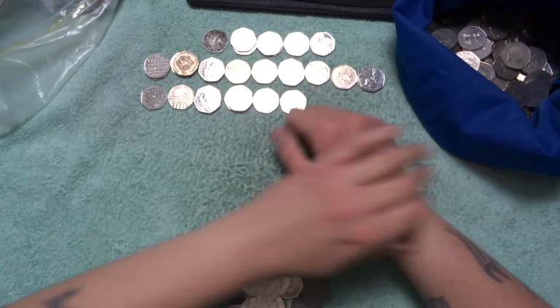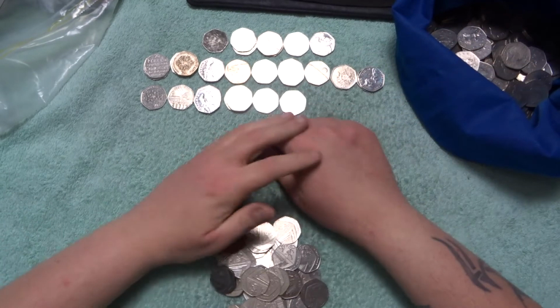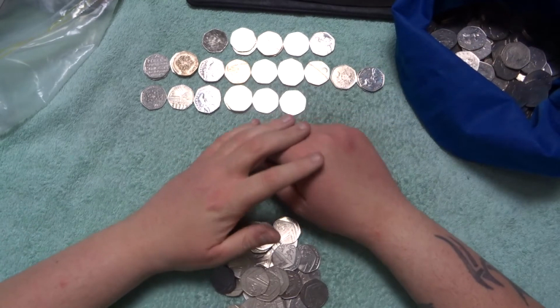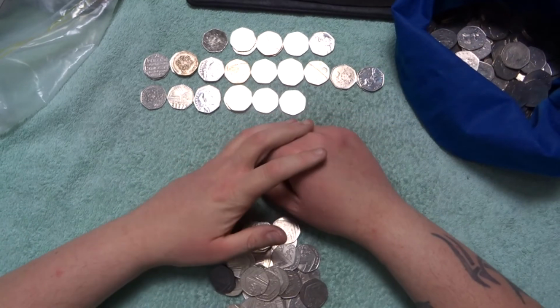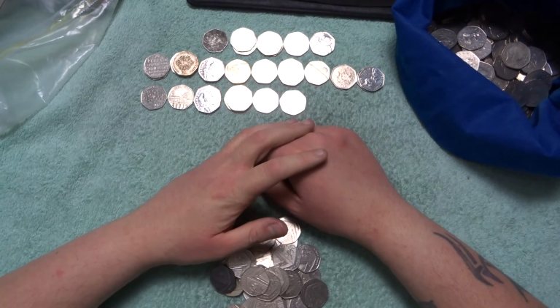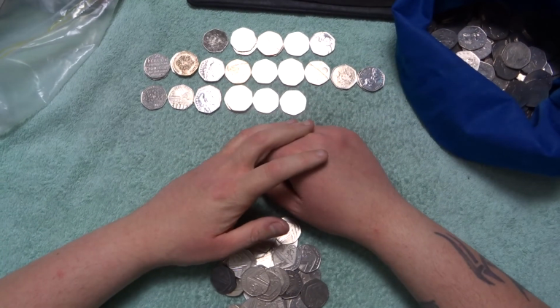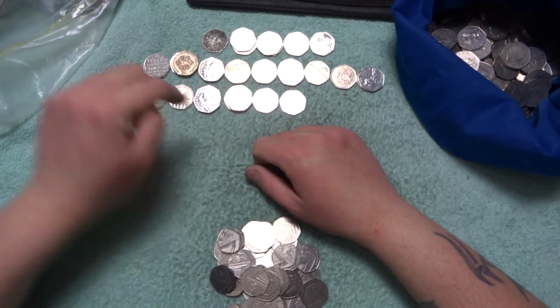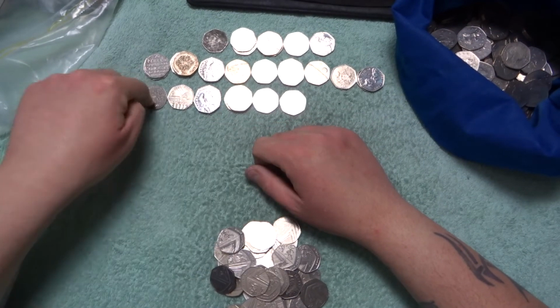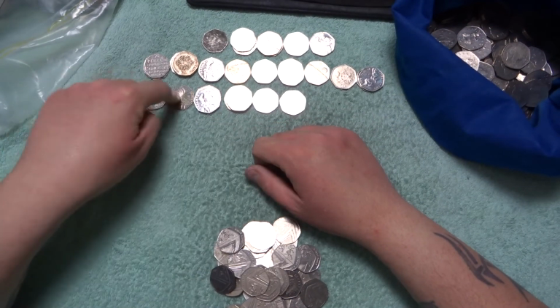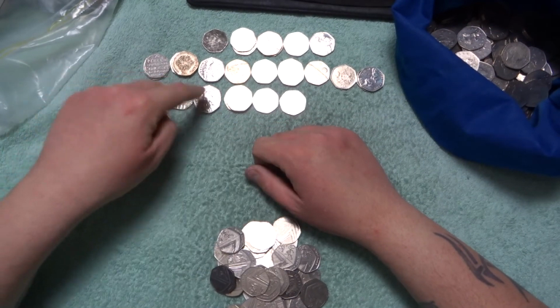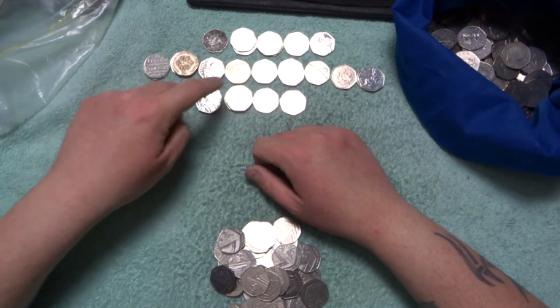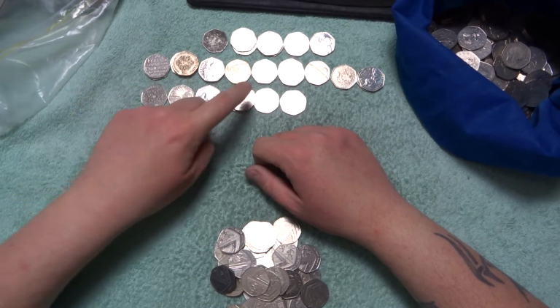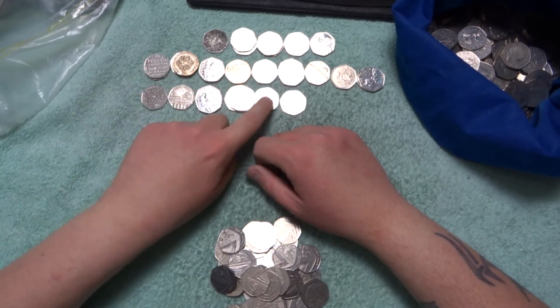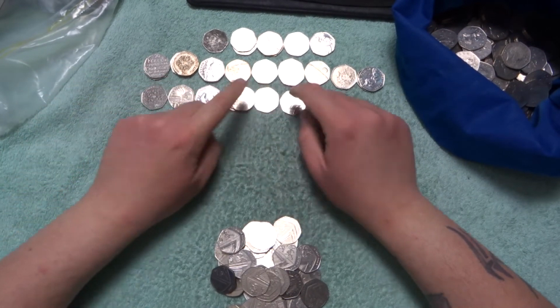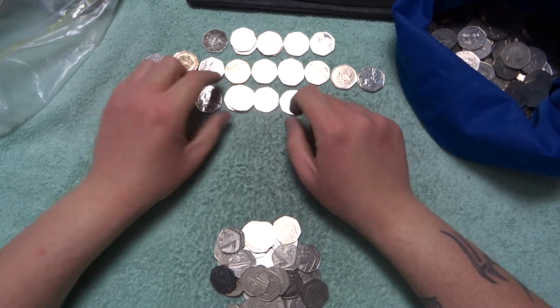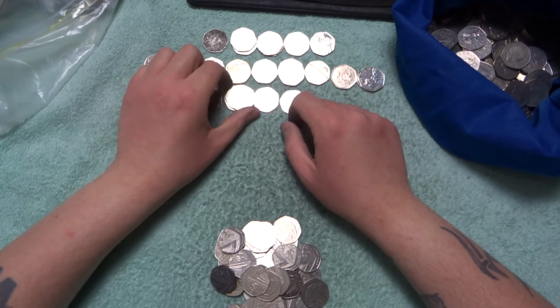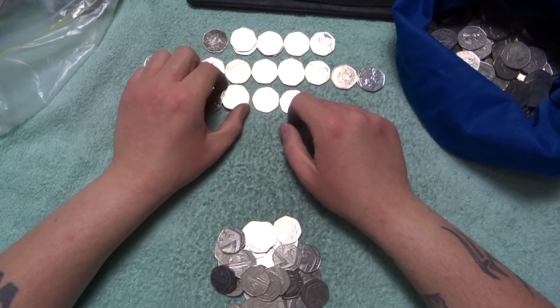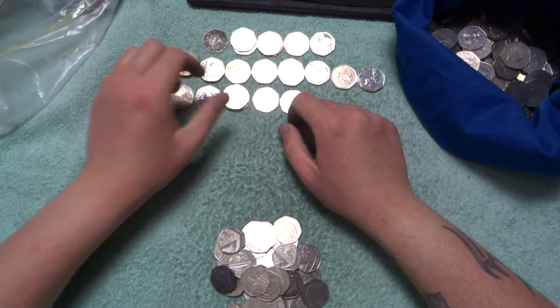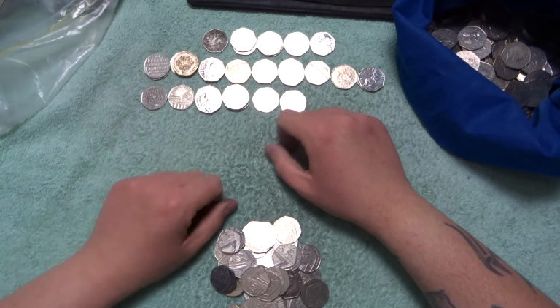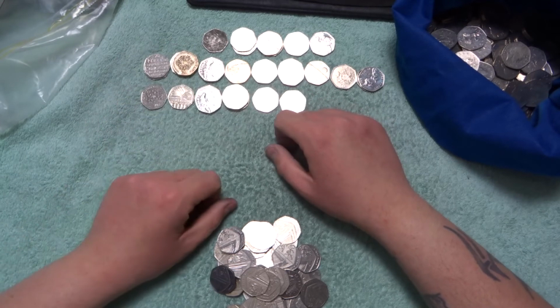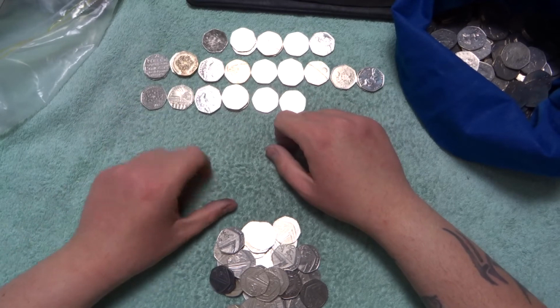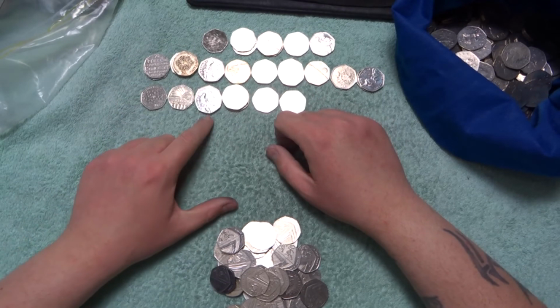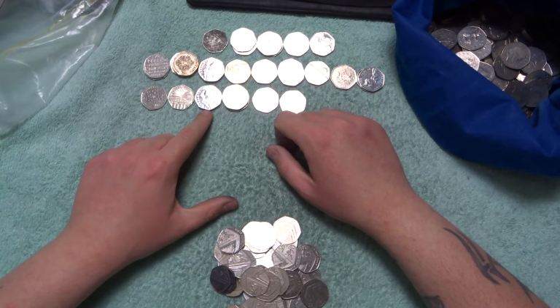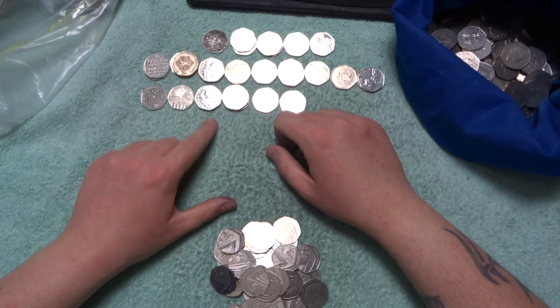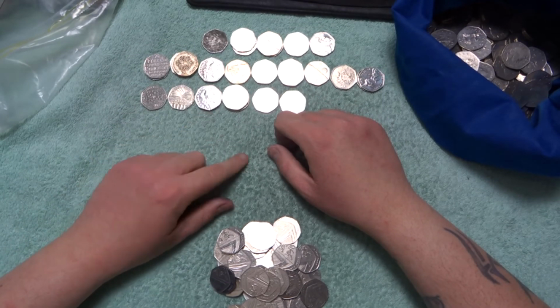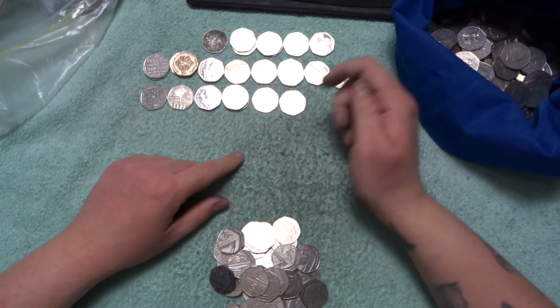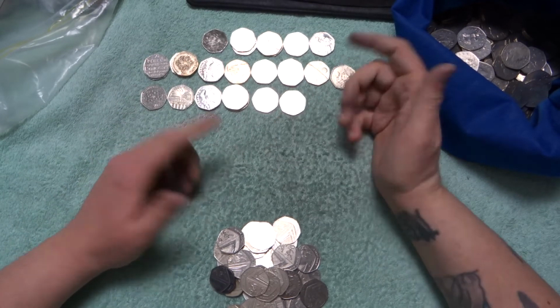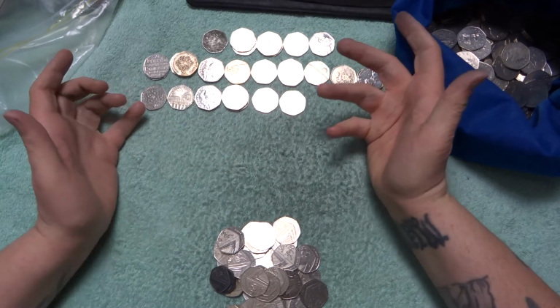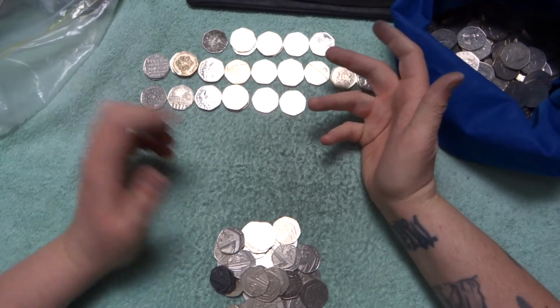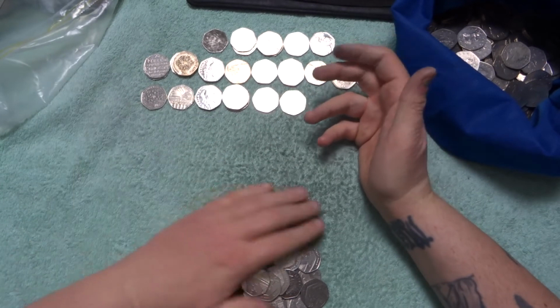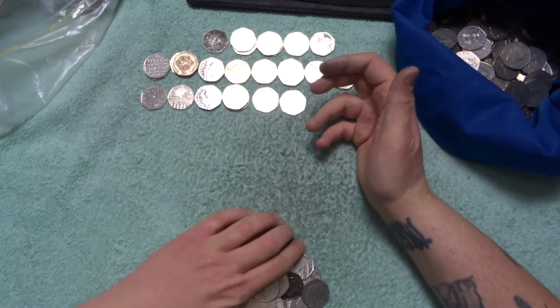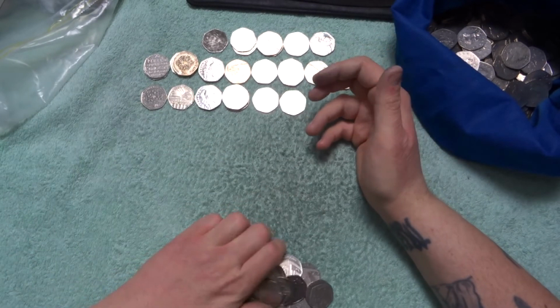So how many did we find? One, two, three, four, five, six different types. We're only at nine finds in a hundred pounds.